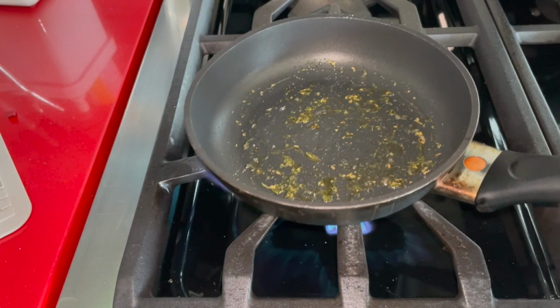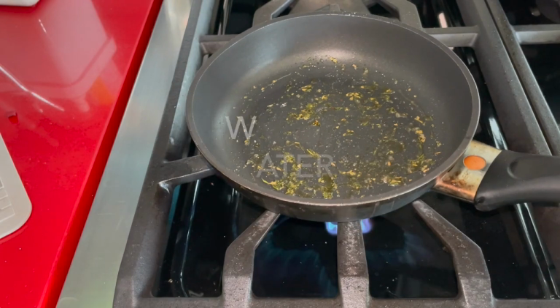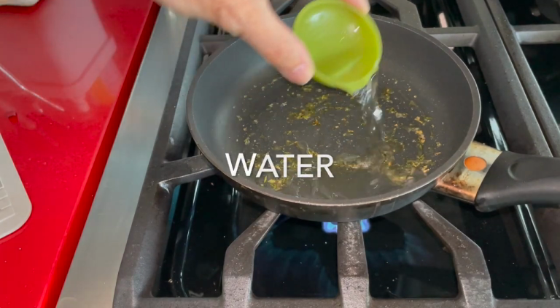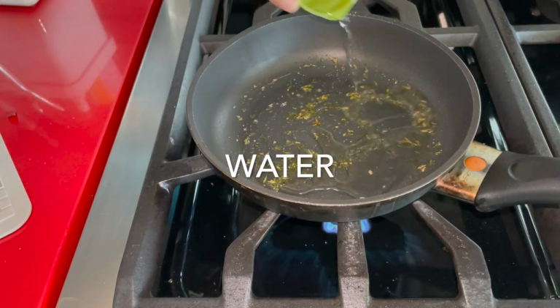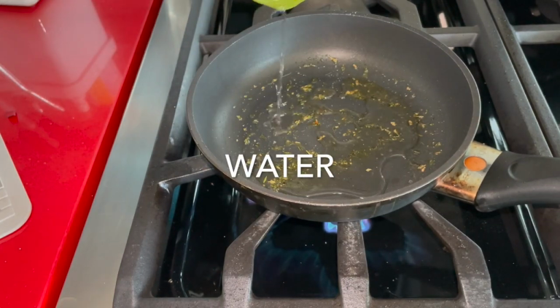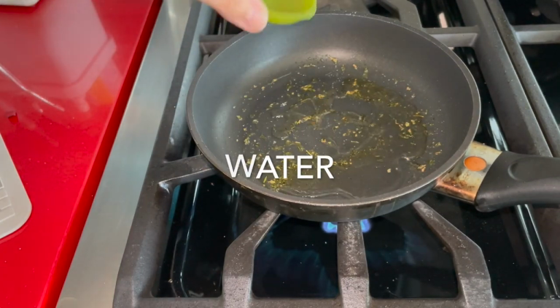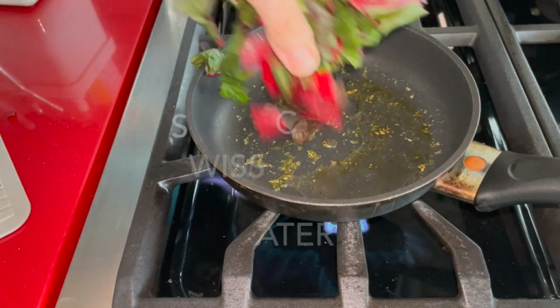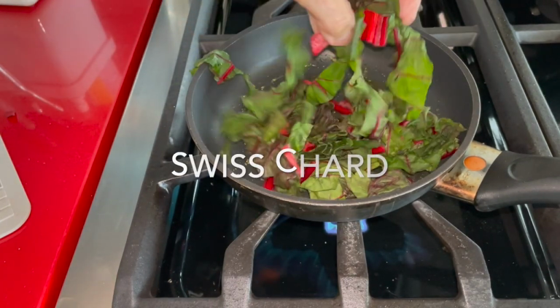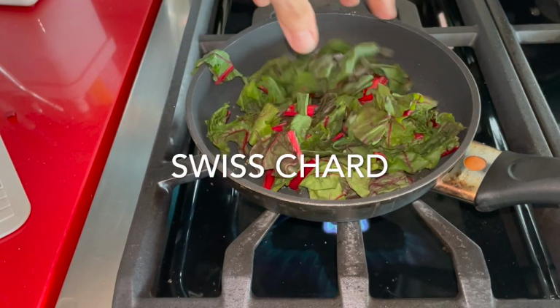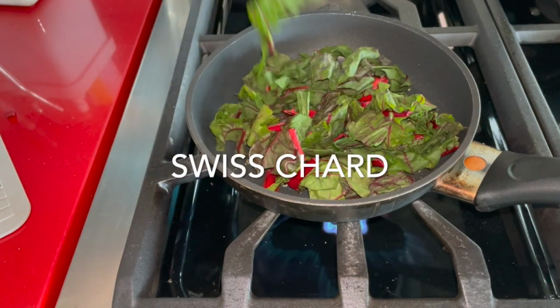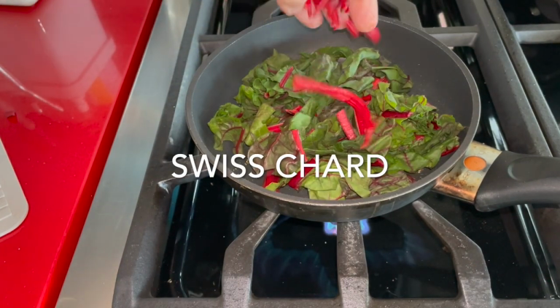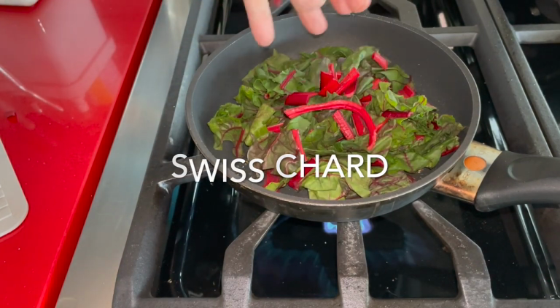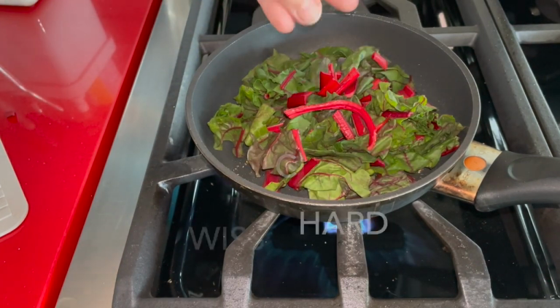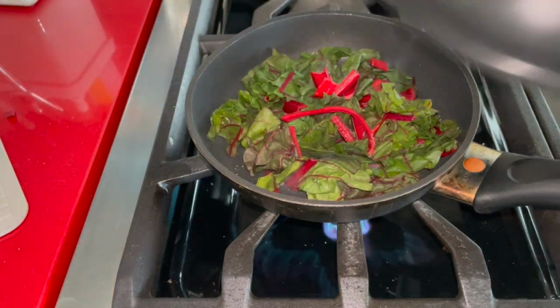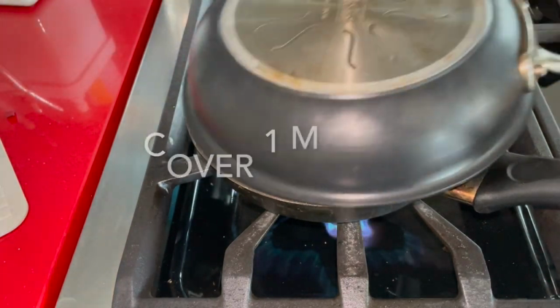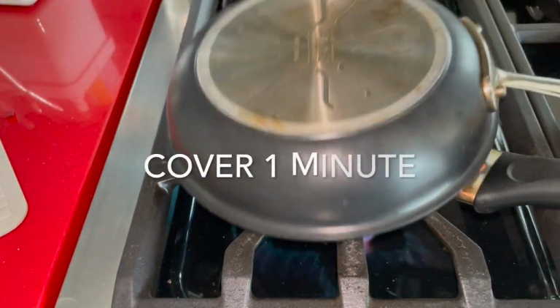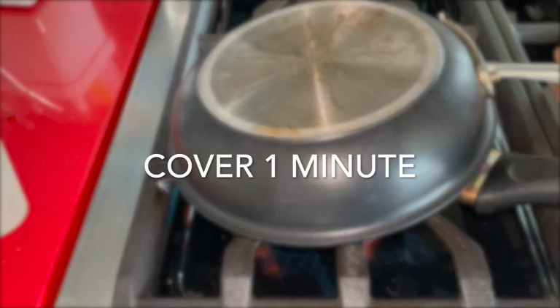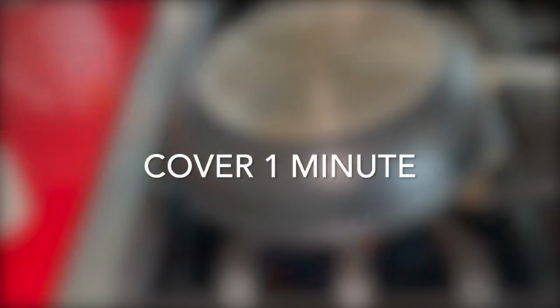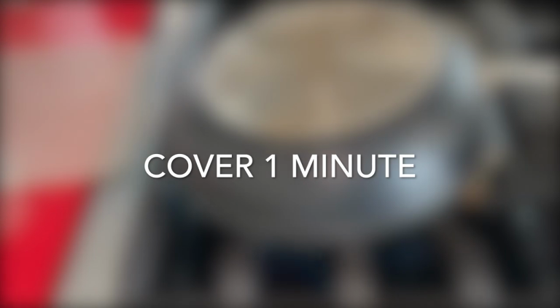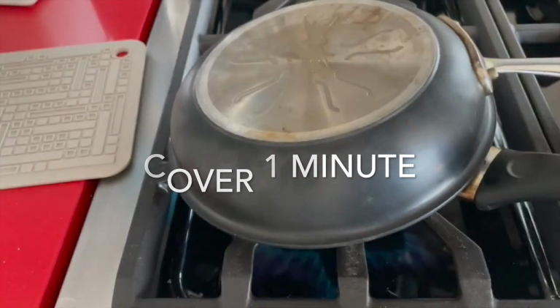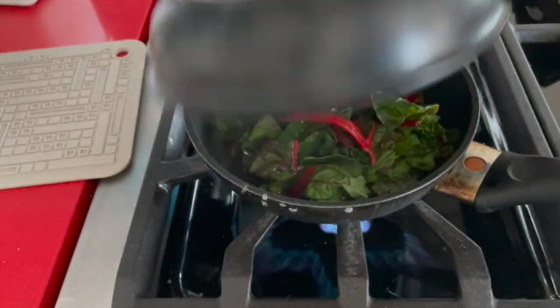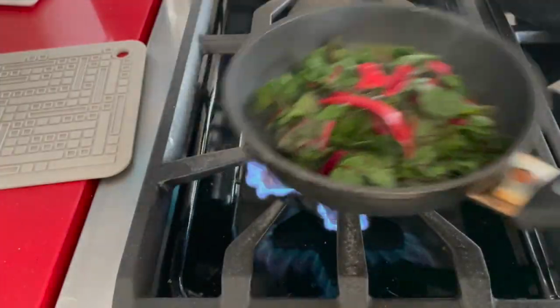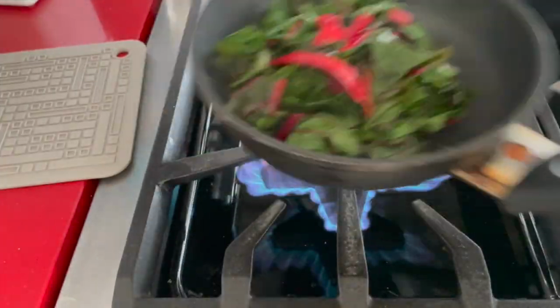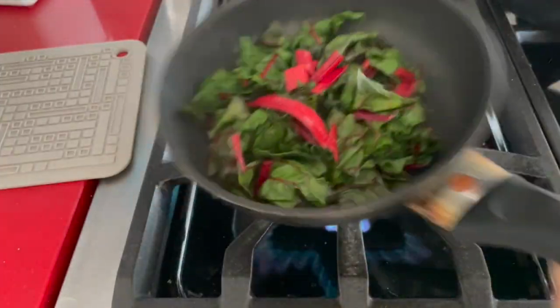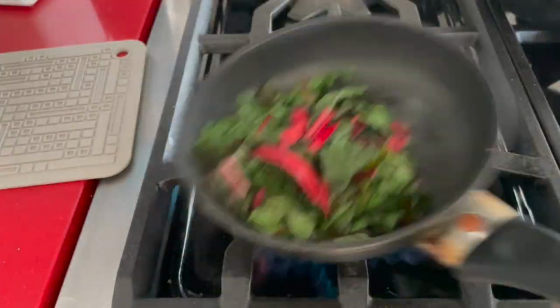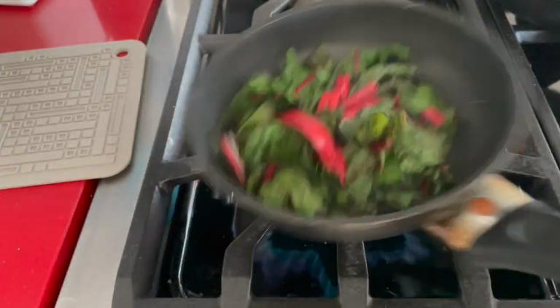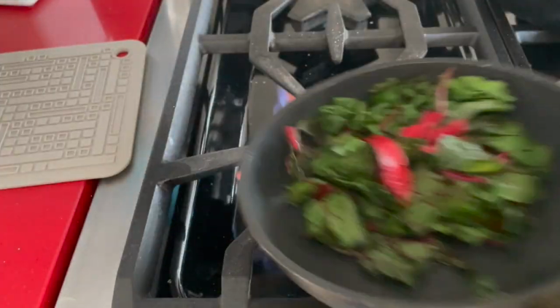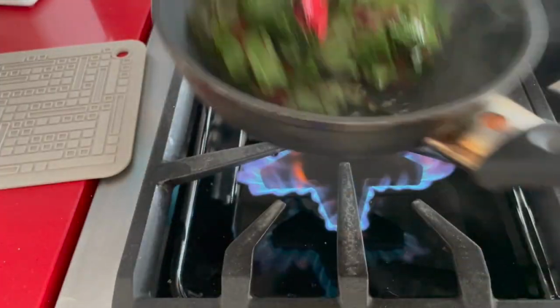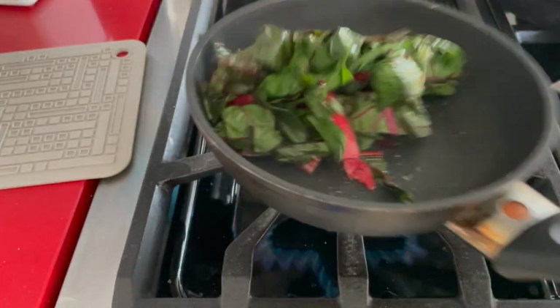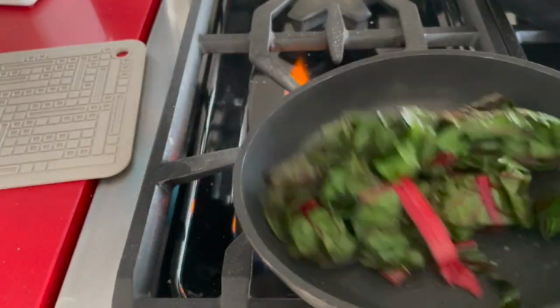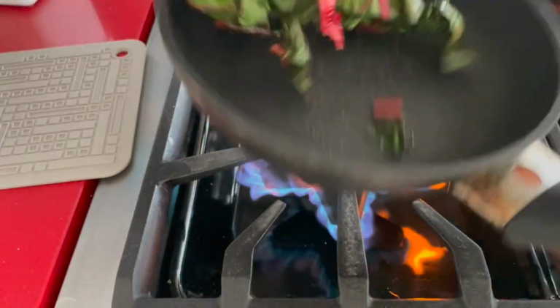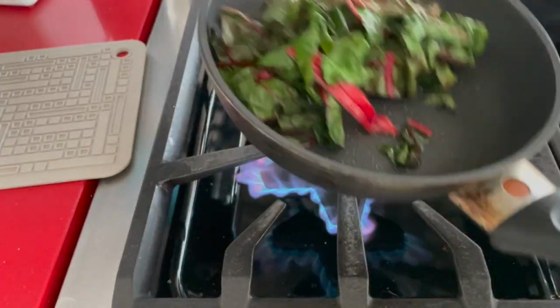Now with a tablespoon or two of water, we put our chard that has been washed and cut previously and cover it for about one minute.